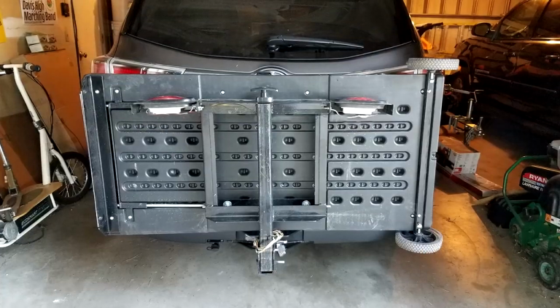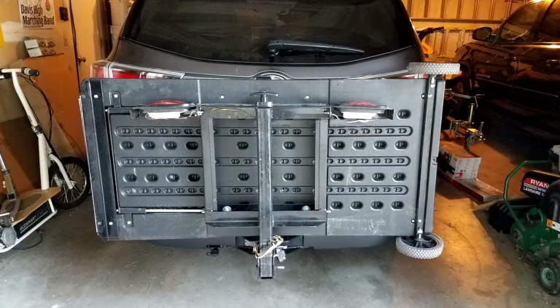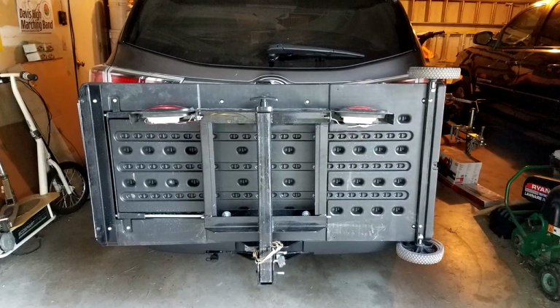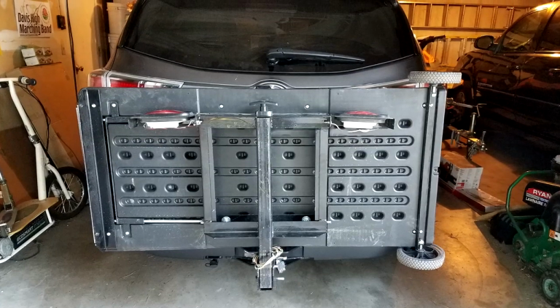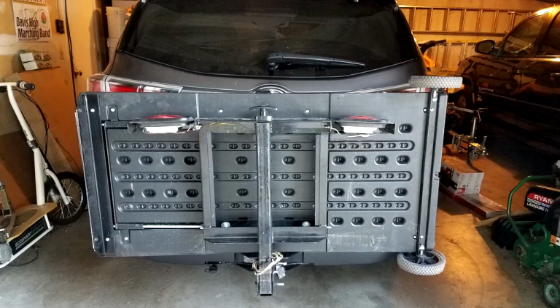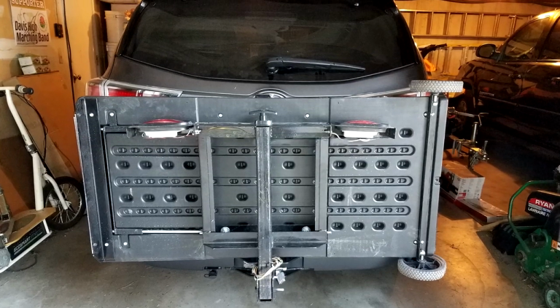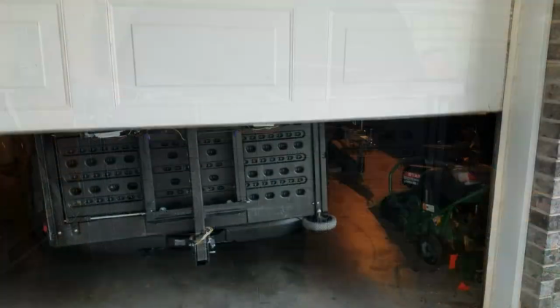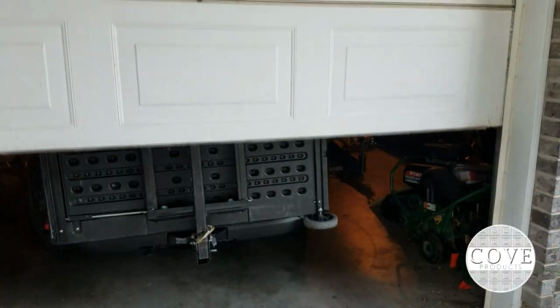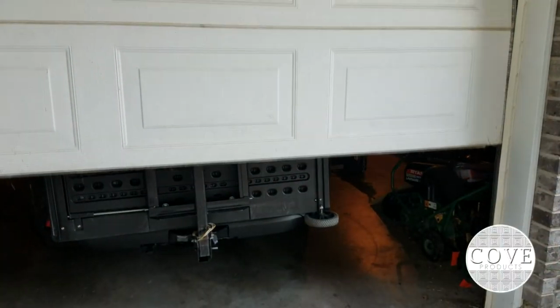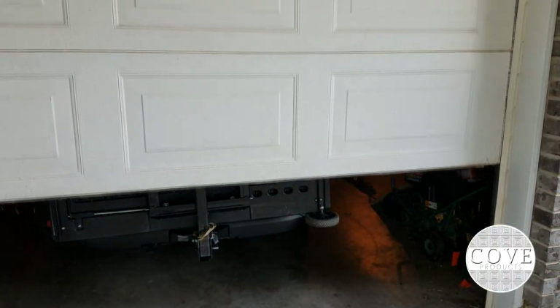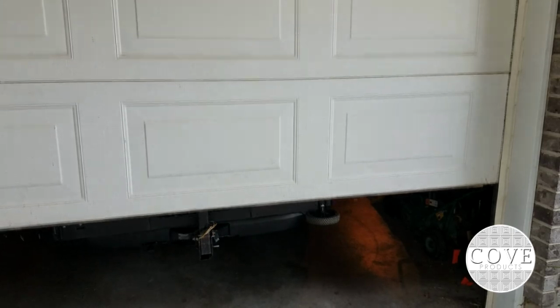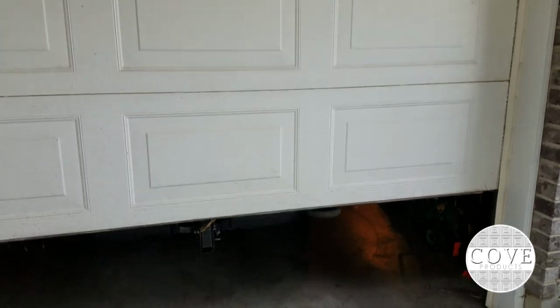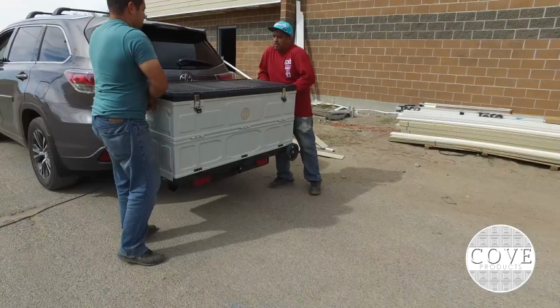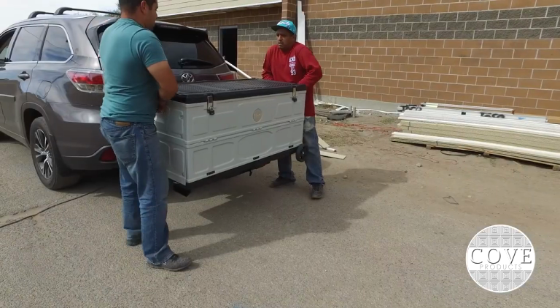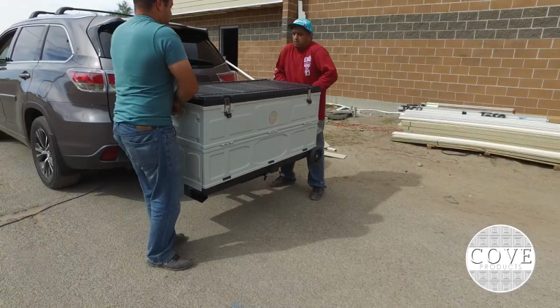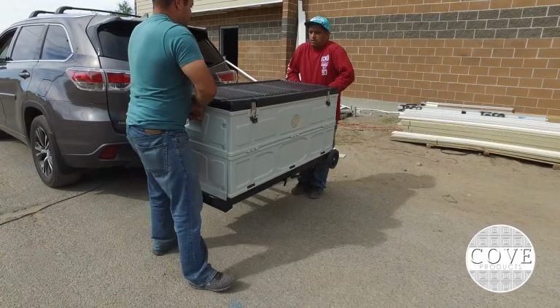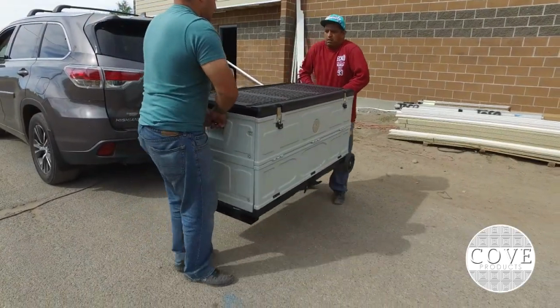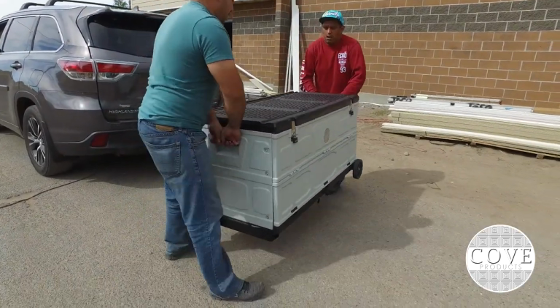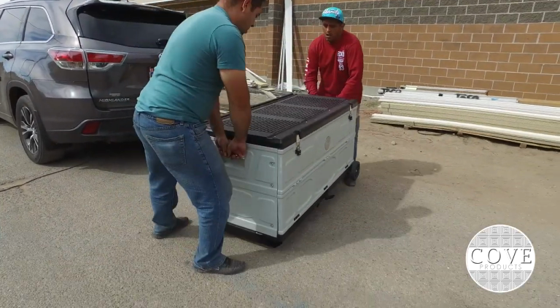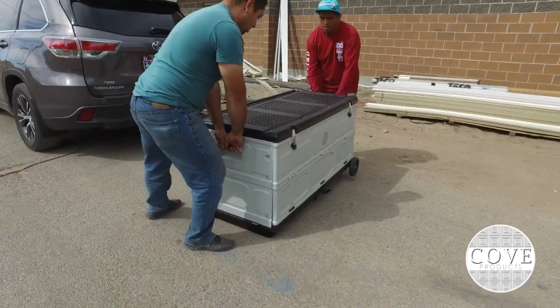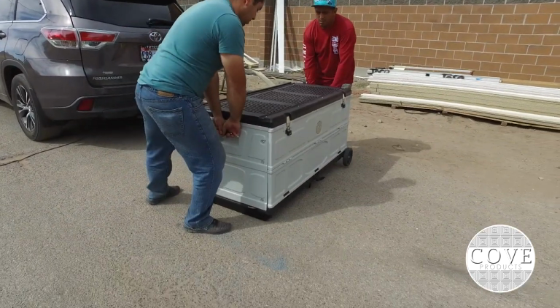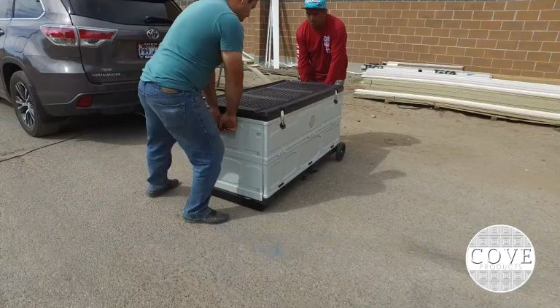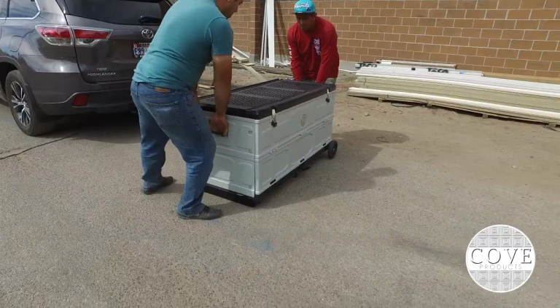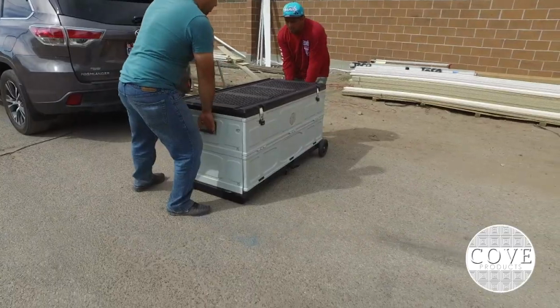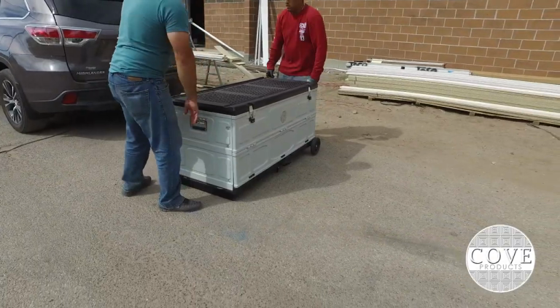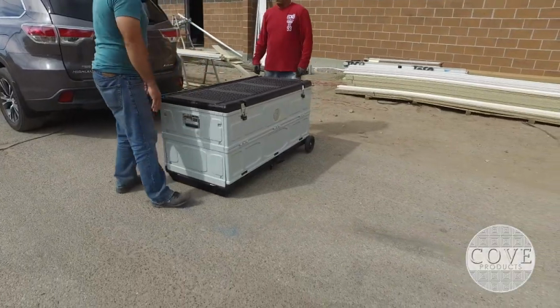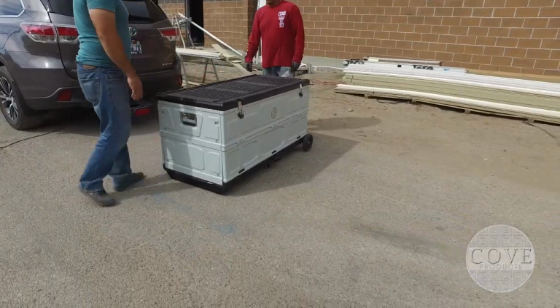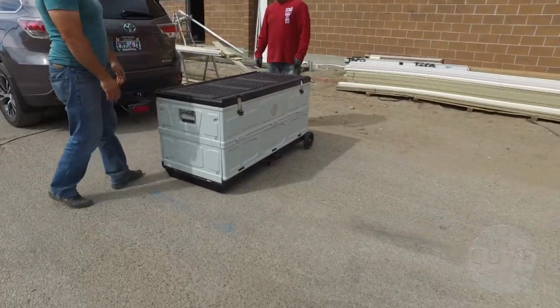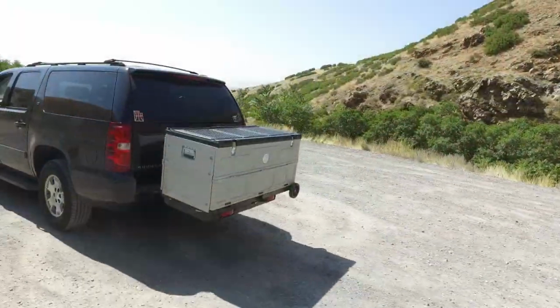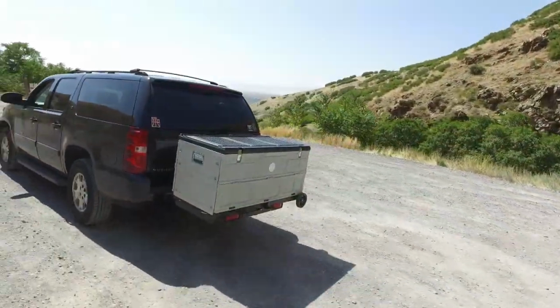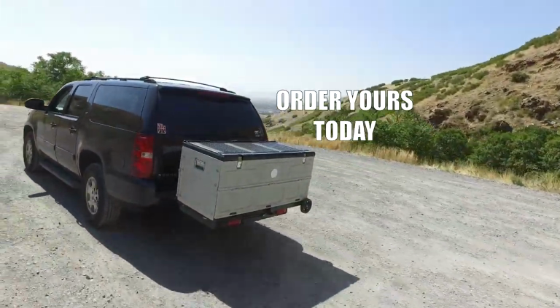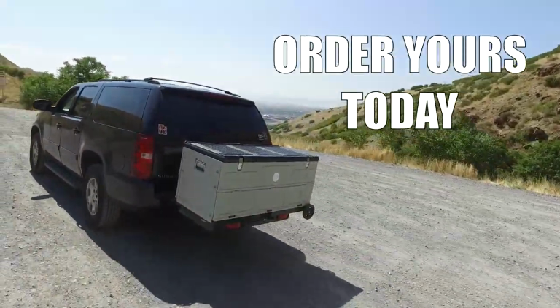No need to remove the hitch bracket in tight spaces with our optional swing-up bracket. Please note that the cargo box requires two people to slide on and off the hitch bracket assembly, as it is quite heavy even when empty. Order yours today!